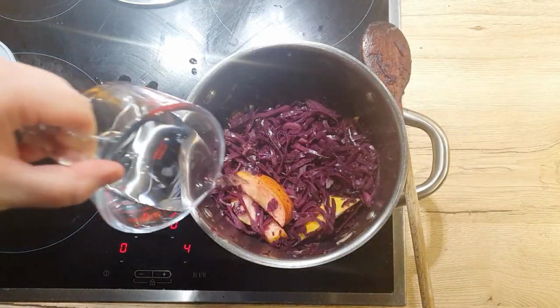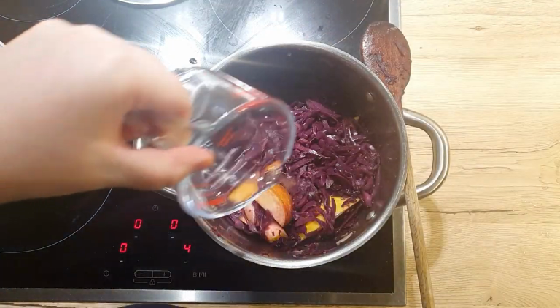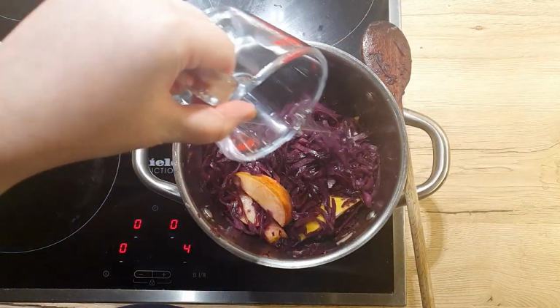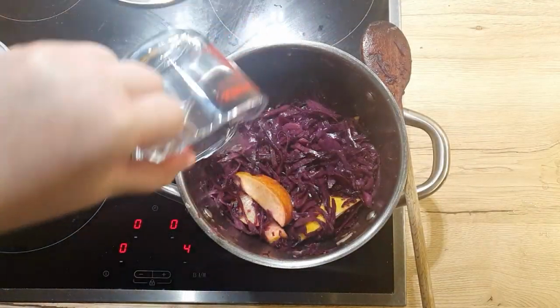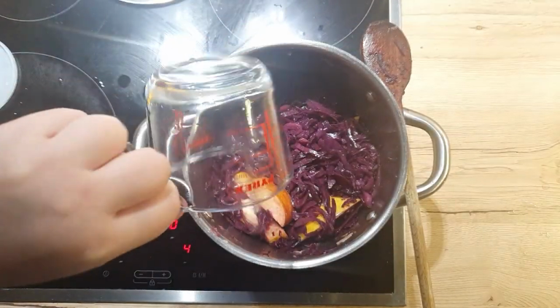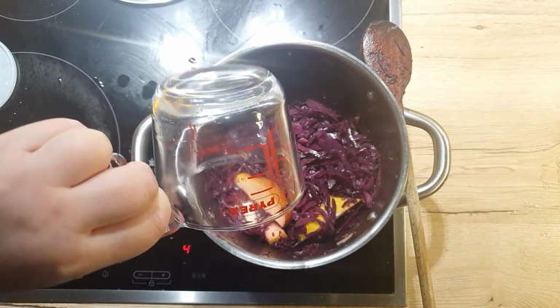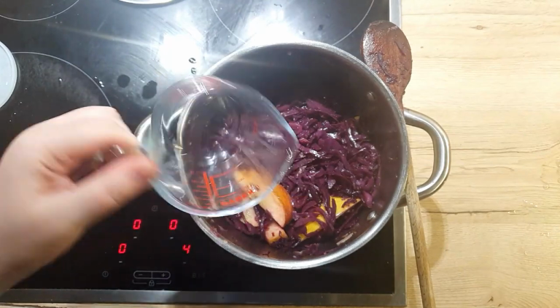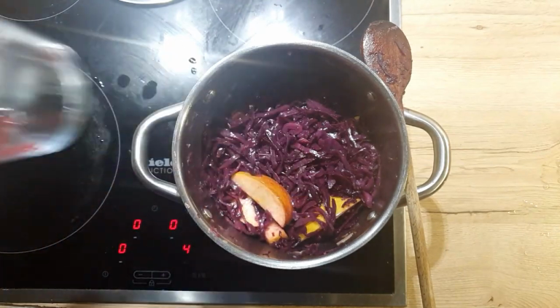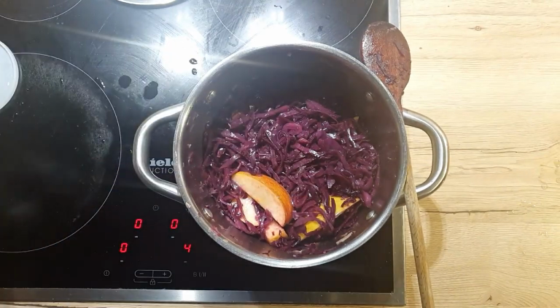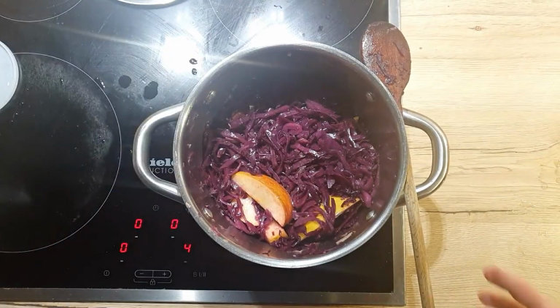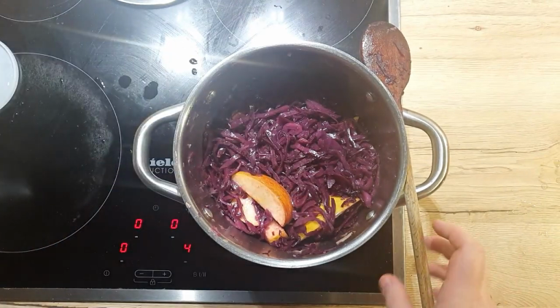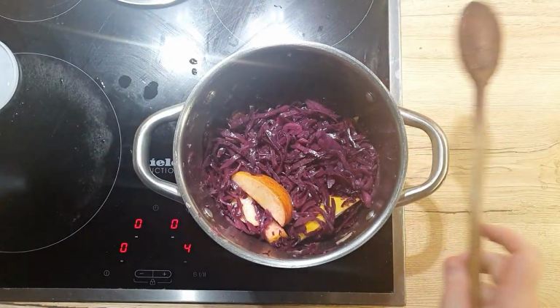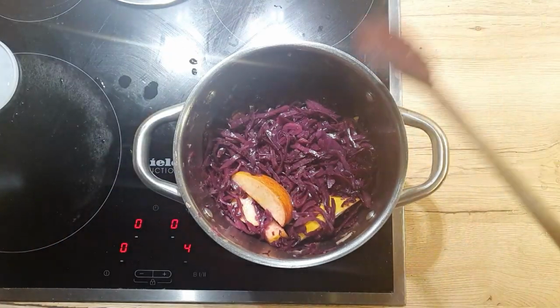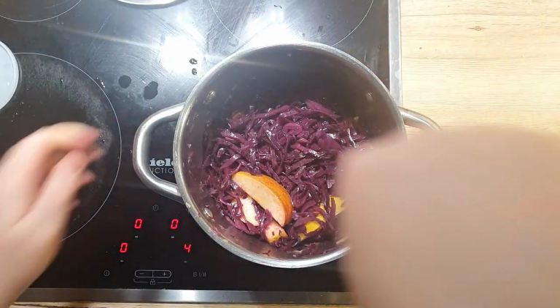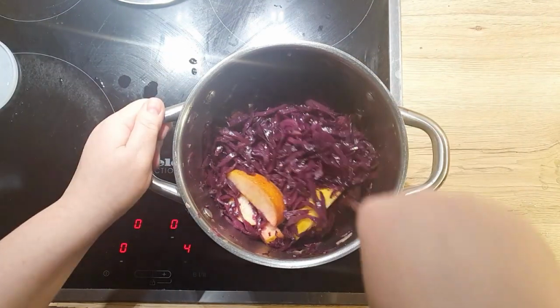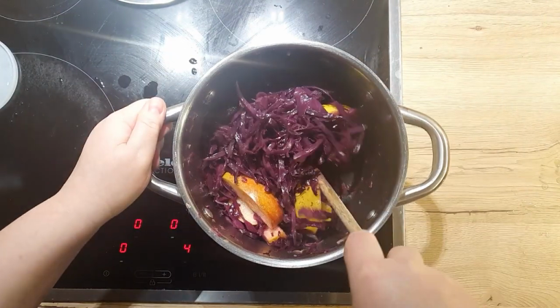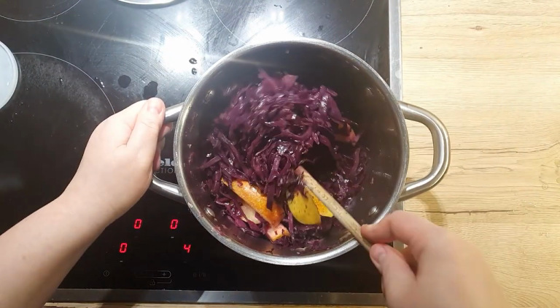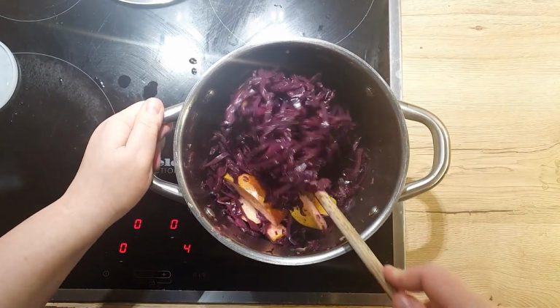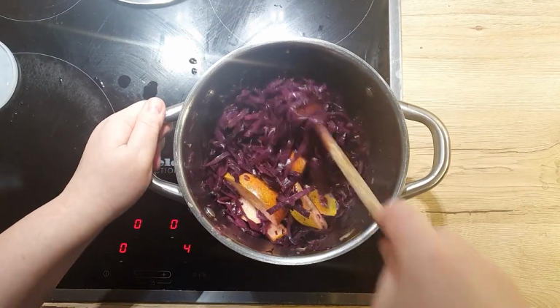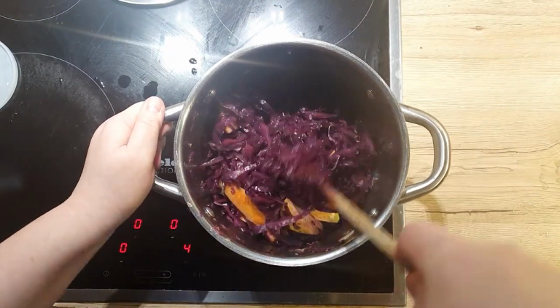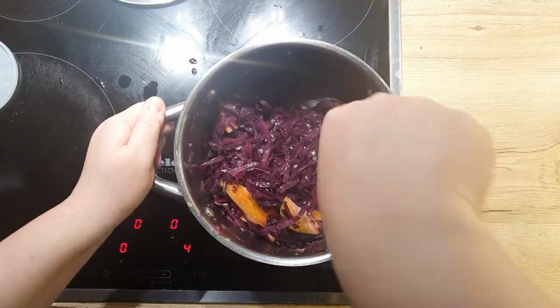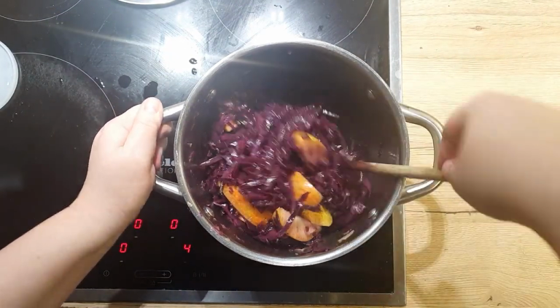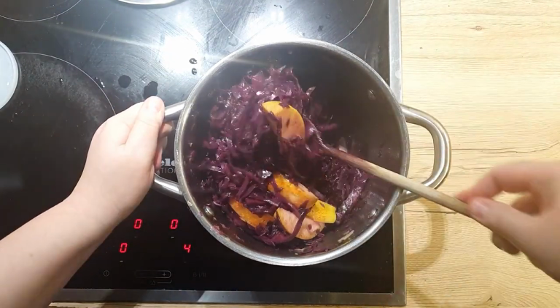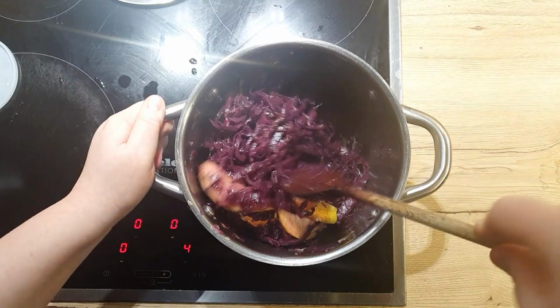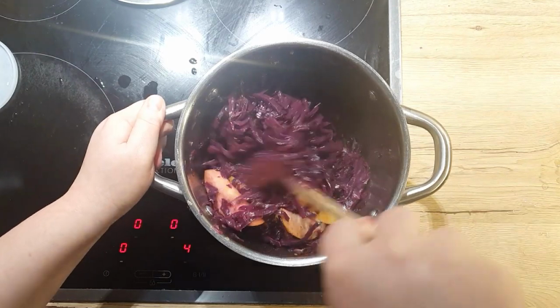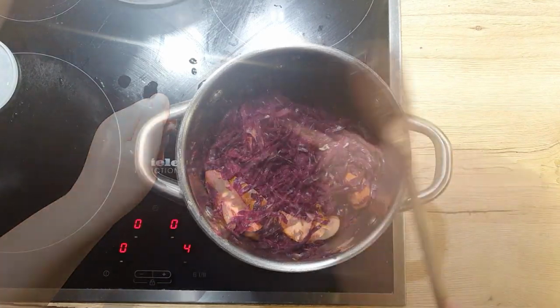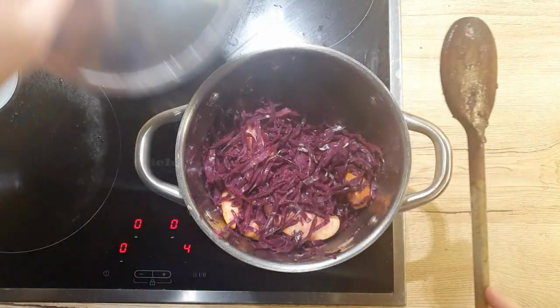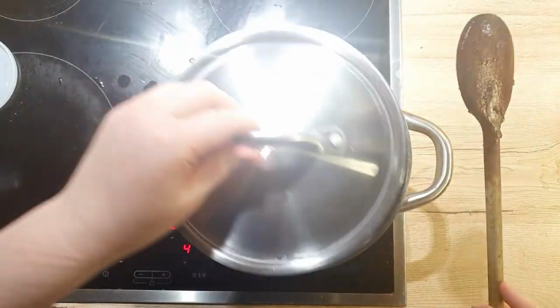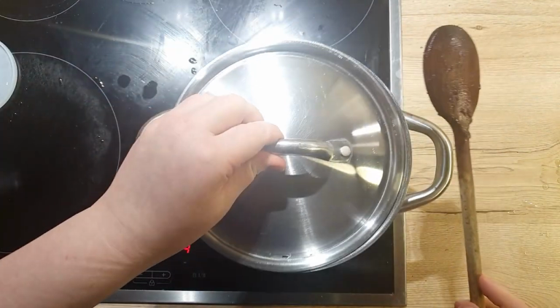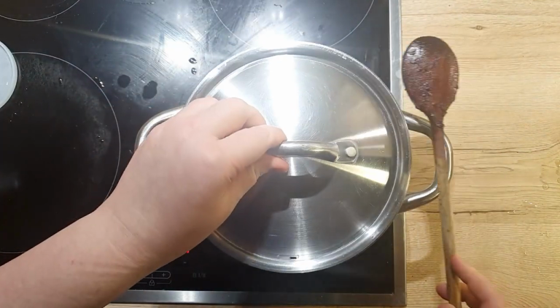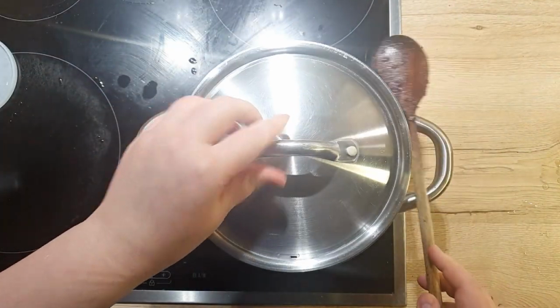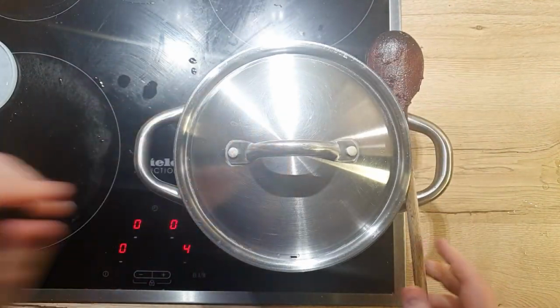If you notice that the pot's bottom is drying up, add a splash of water. We don't want any sticky situations or burnt bits from our cabbage.